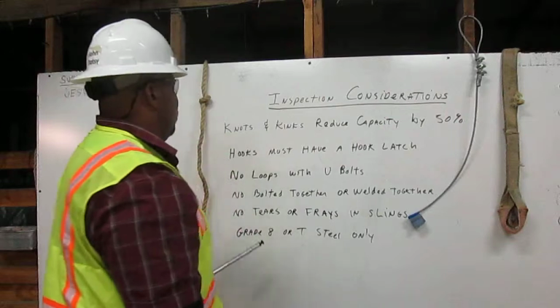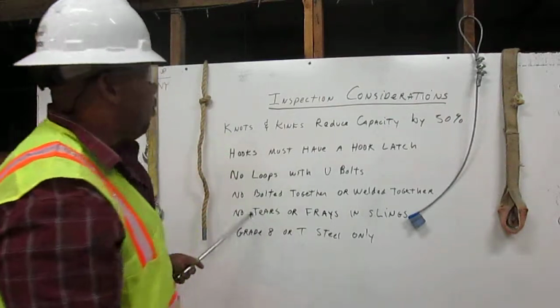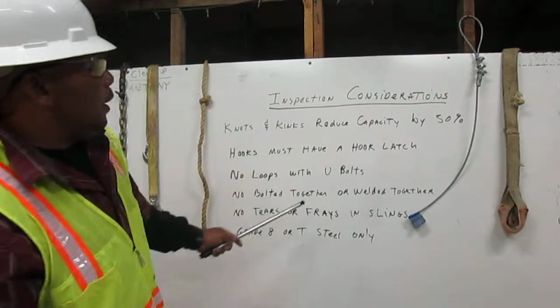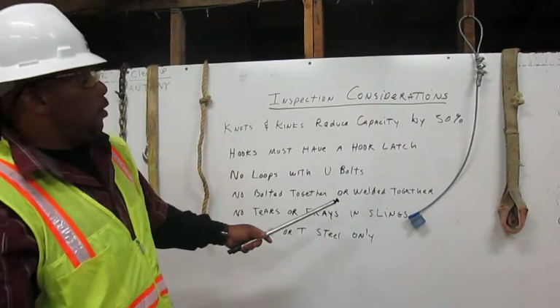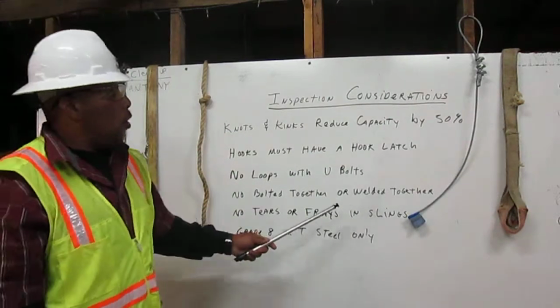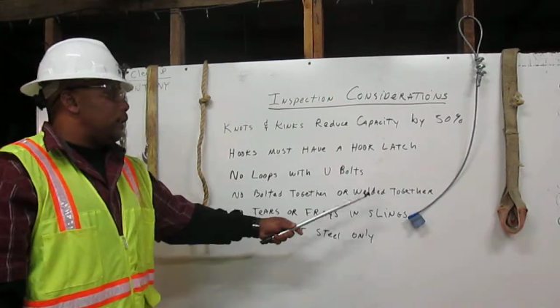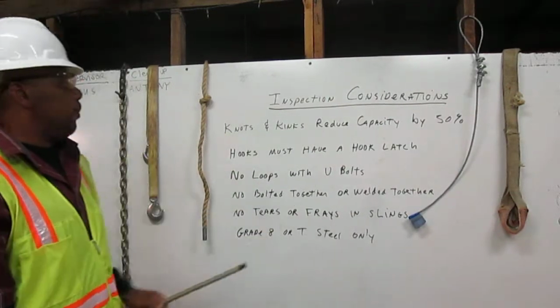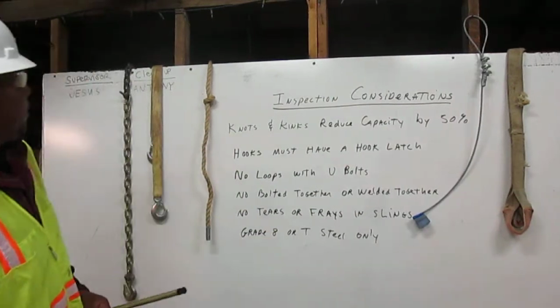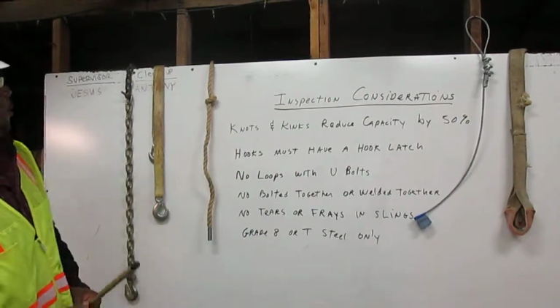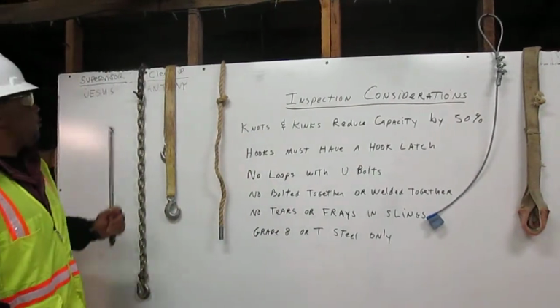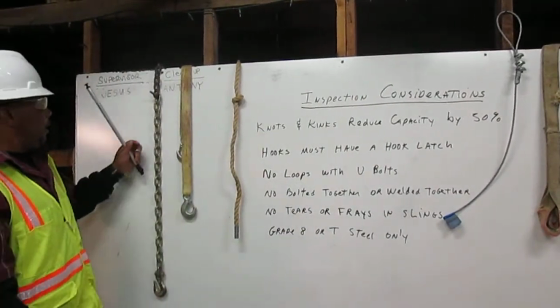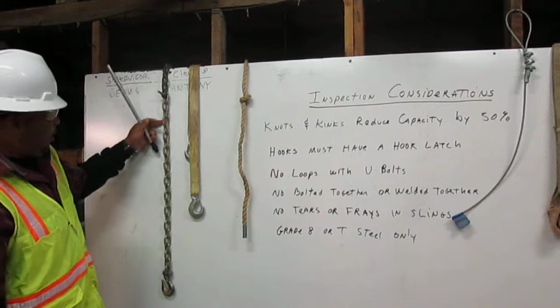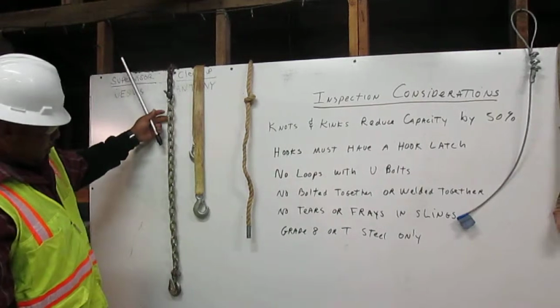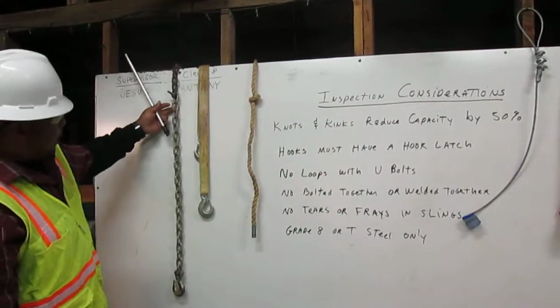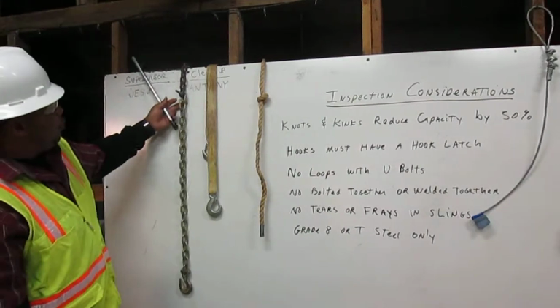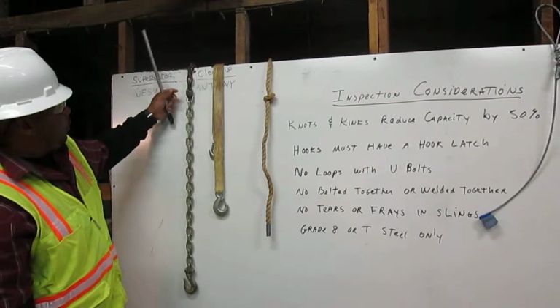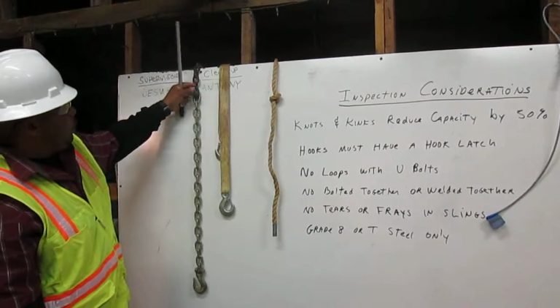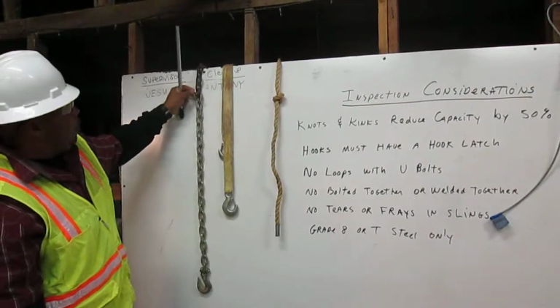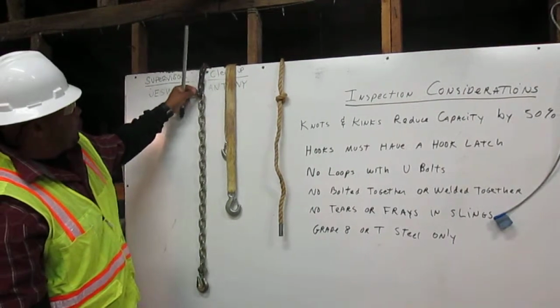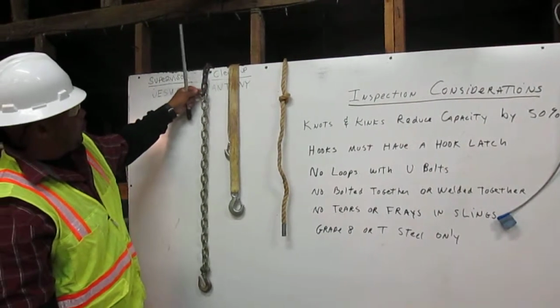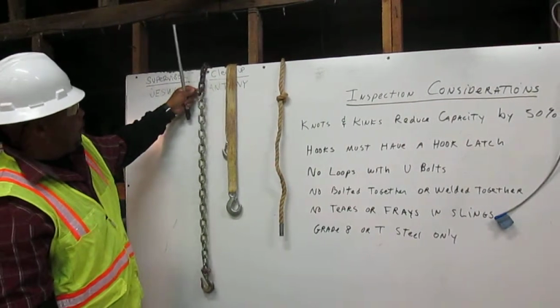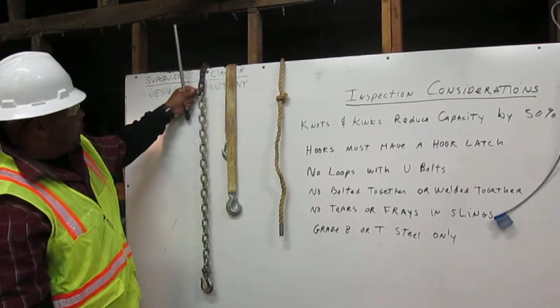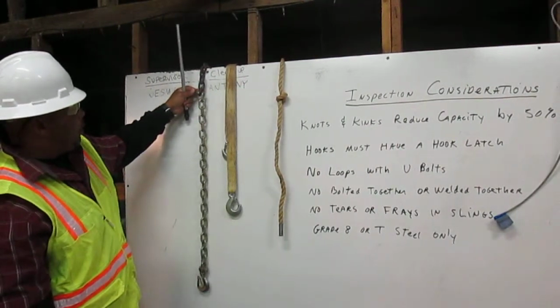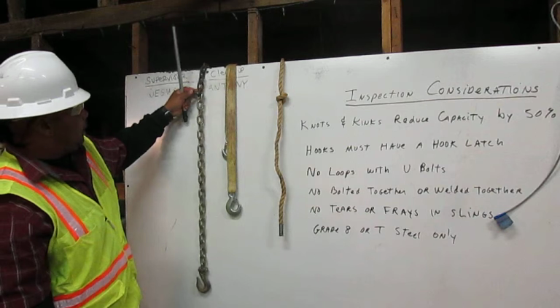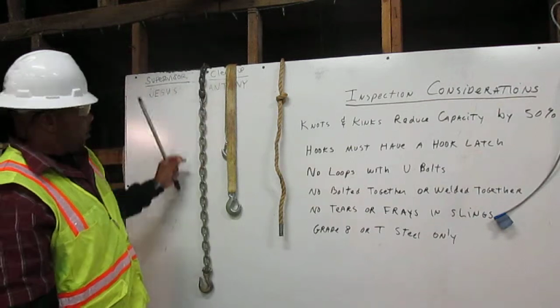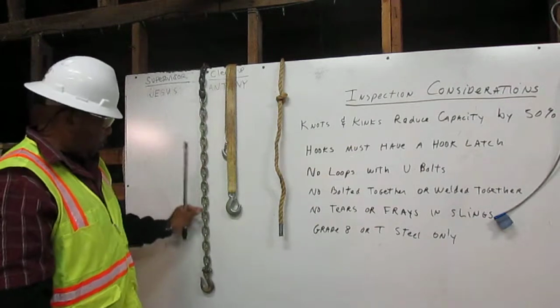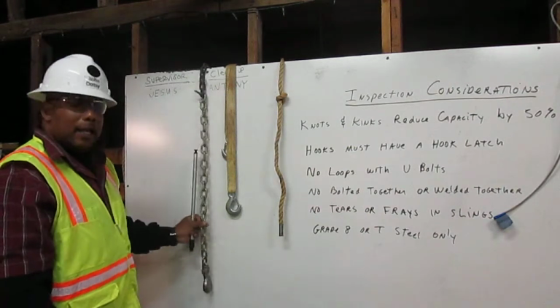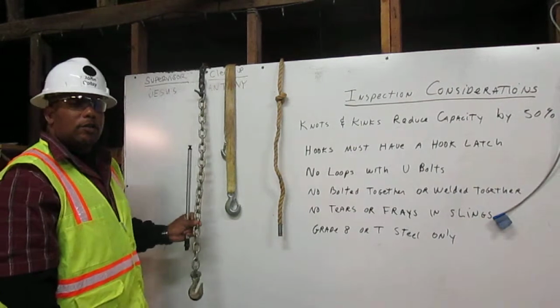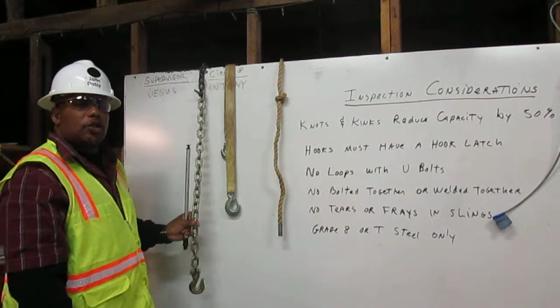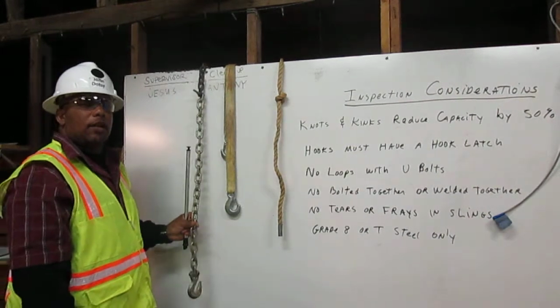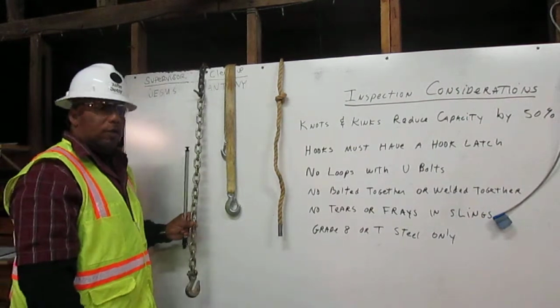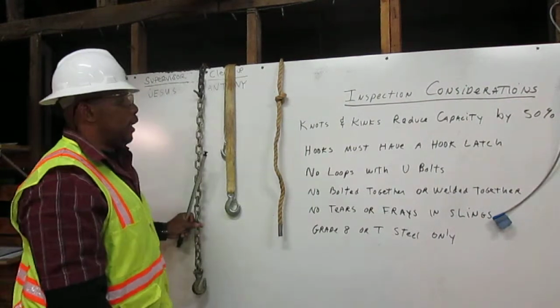No bolted together or welded together. Here we have this chain and it was too short, so they used bolts to bolt another piece of chain on it. You cannot use this chain for rigging.